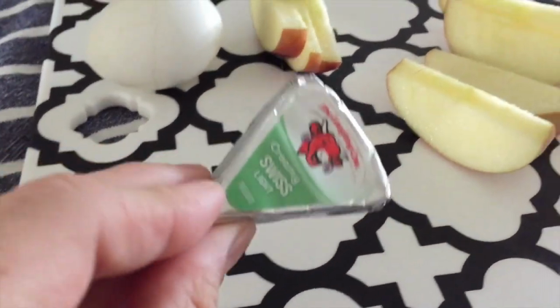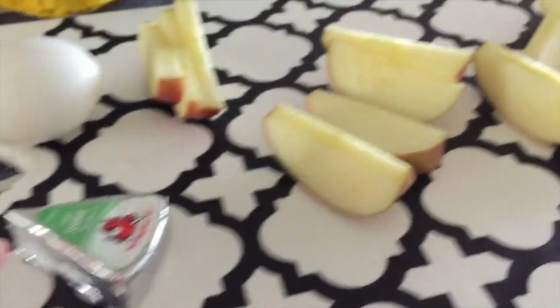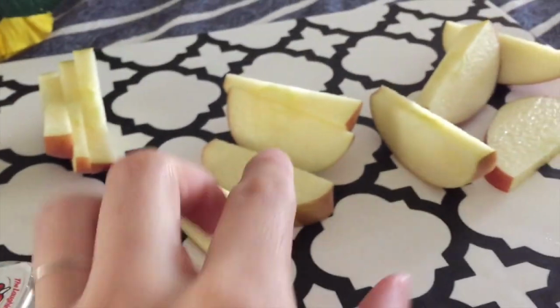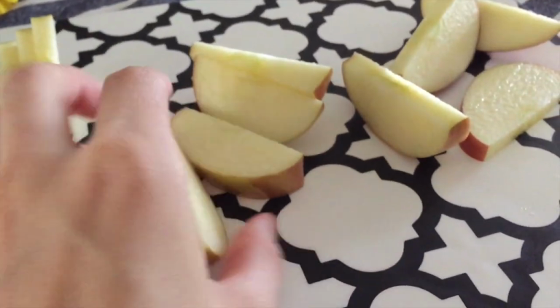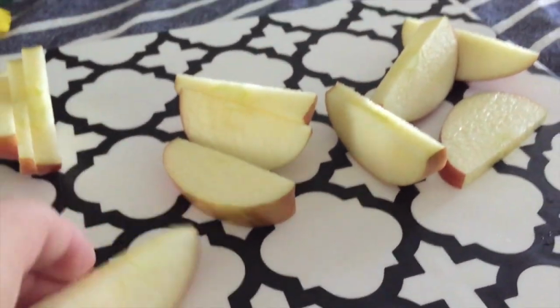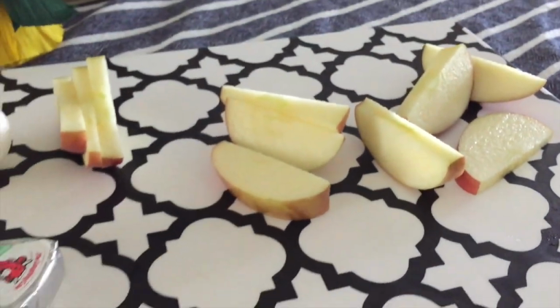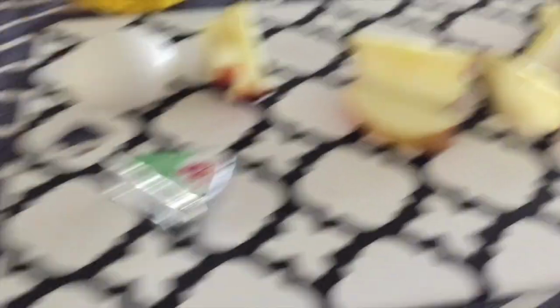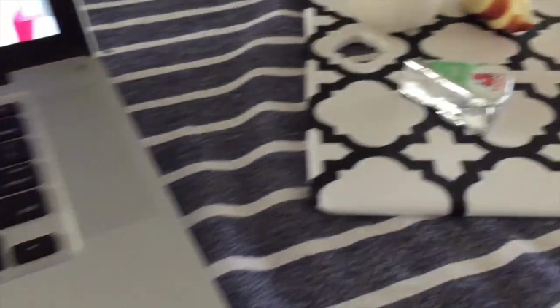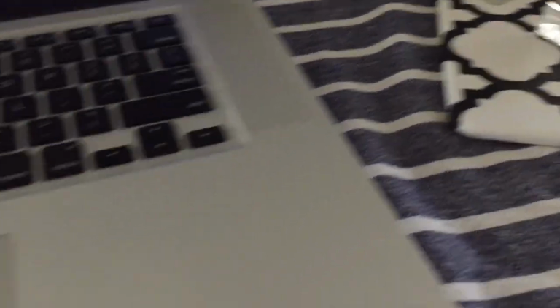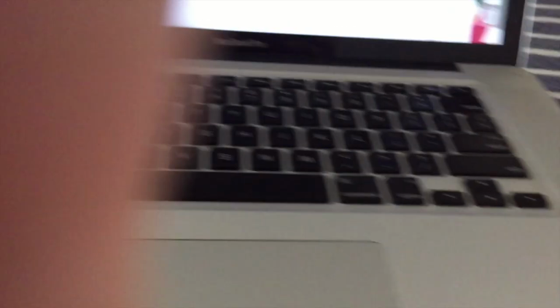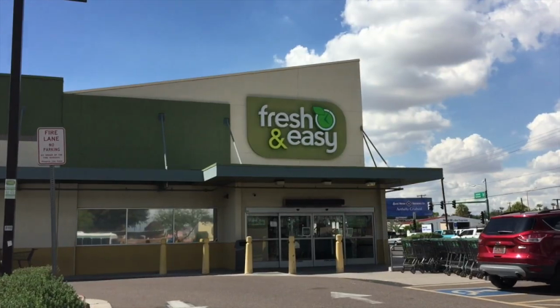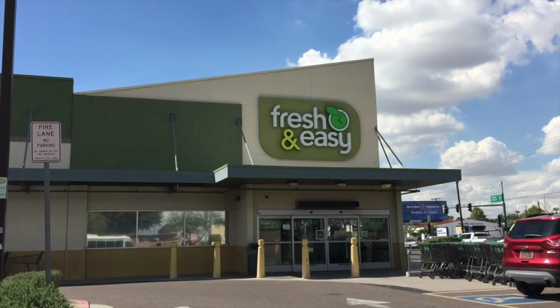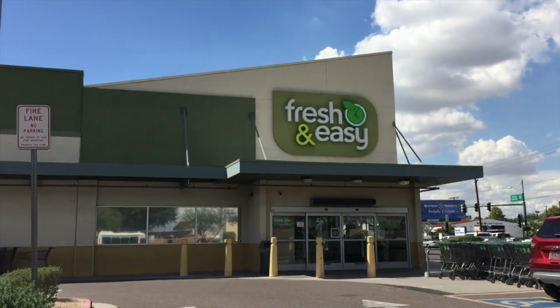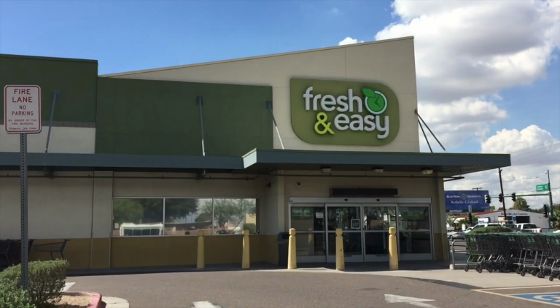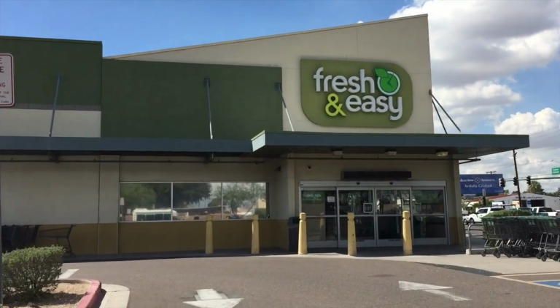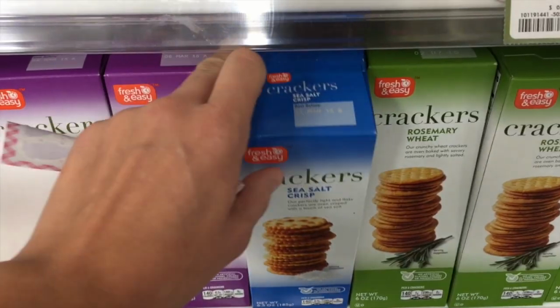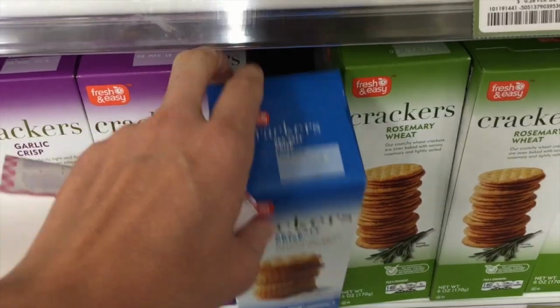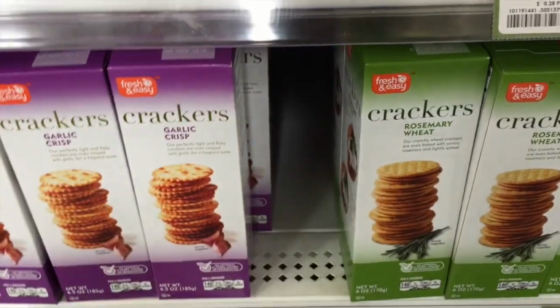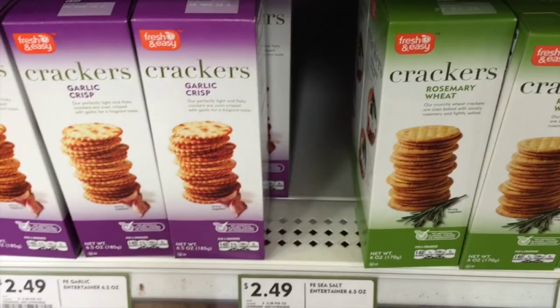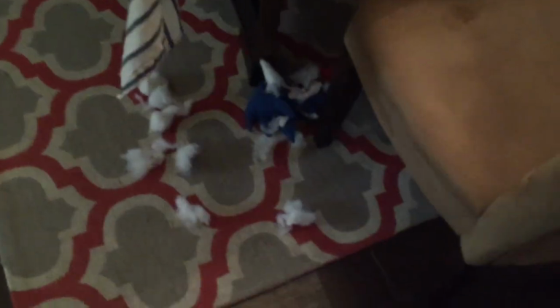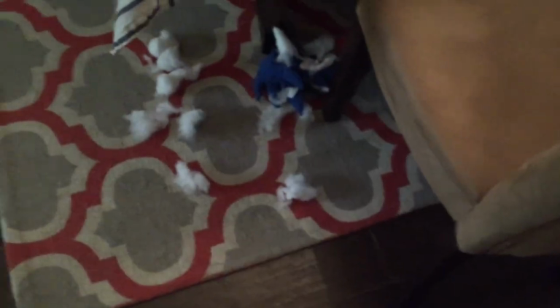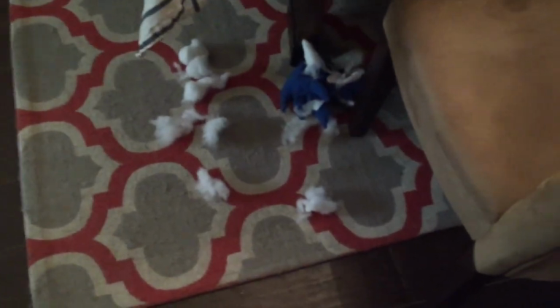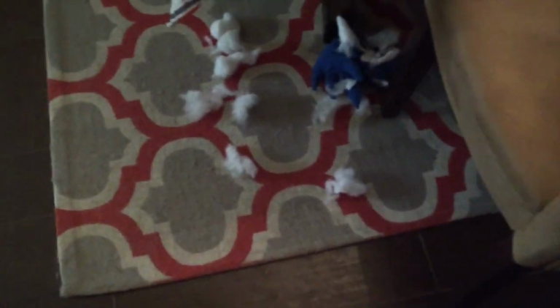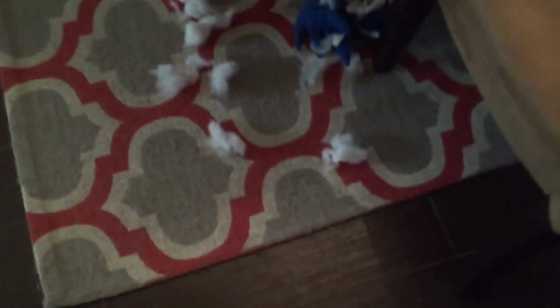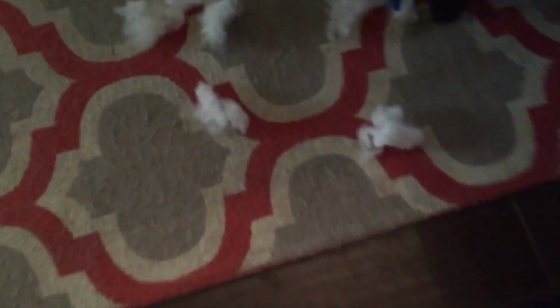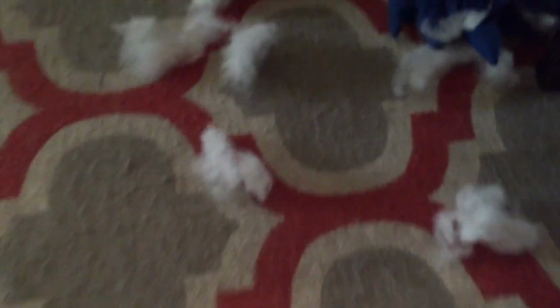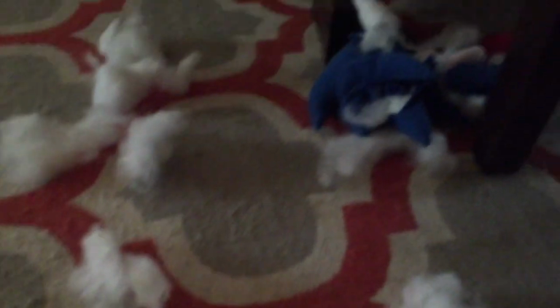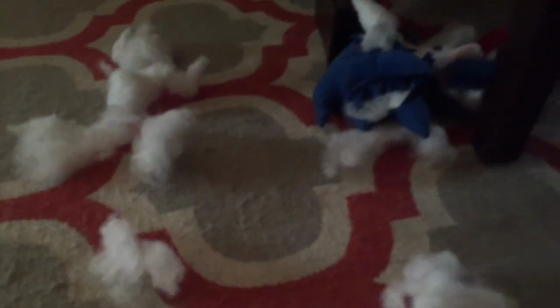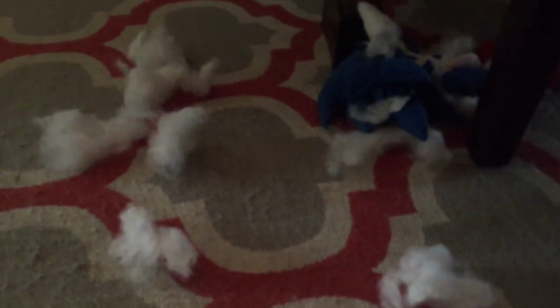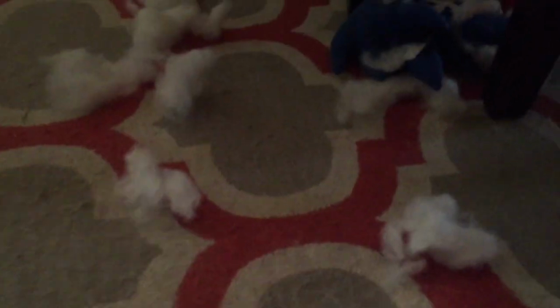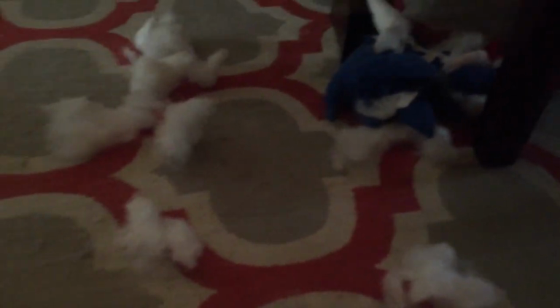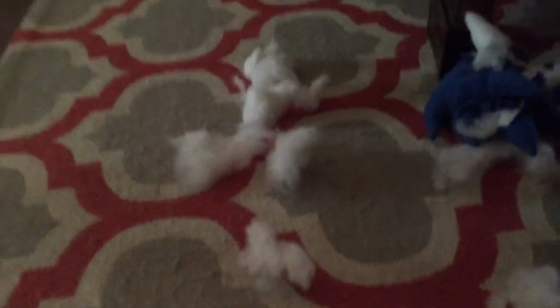For lunch I had a hard-boiled egg, Laughing Cow cheese, and a bunch of apple — yum! Picking up some essentials today. Who did this? He destroyed it!